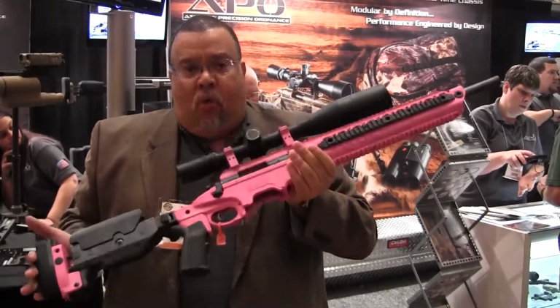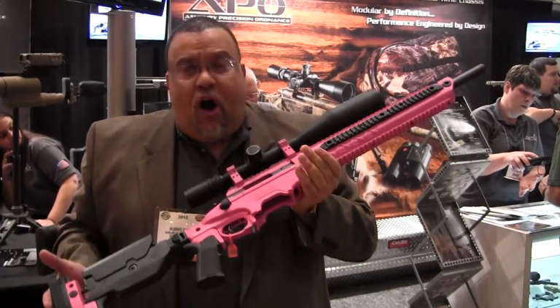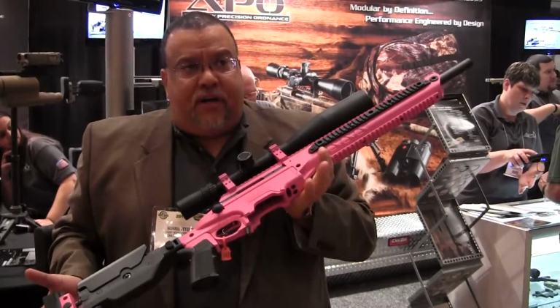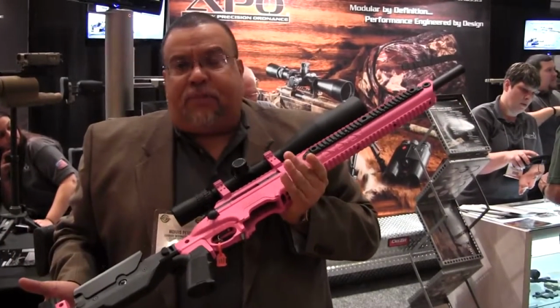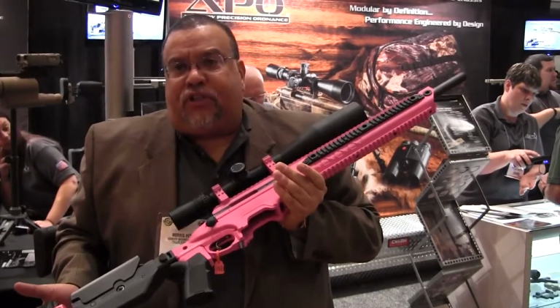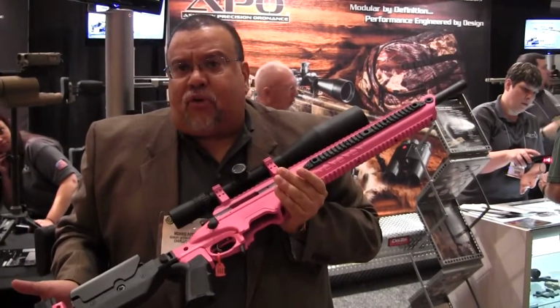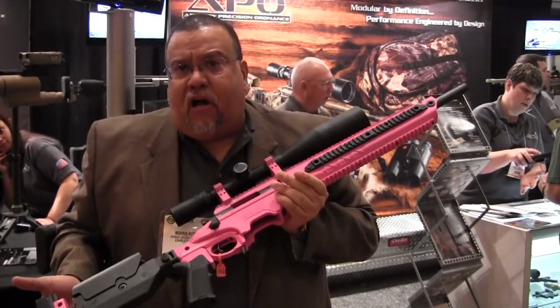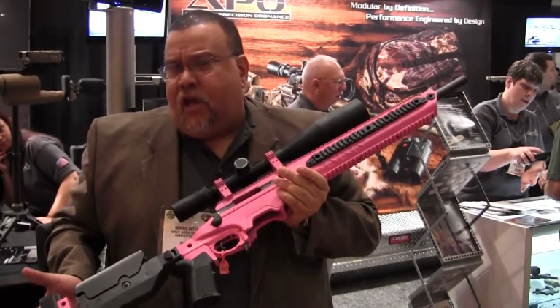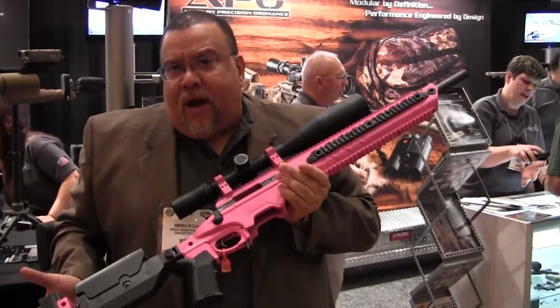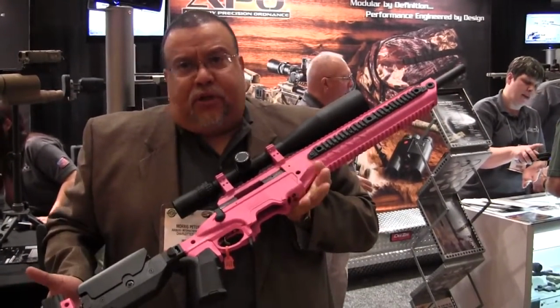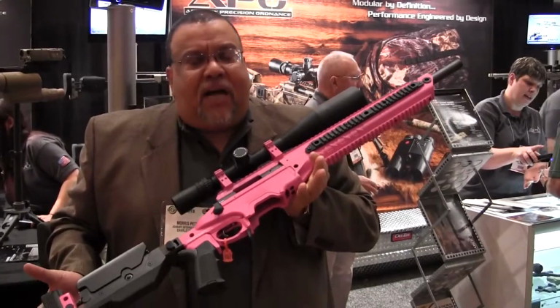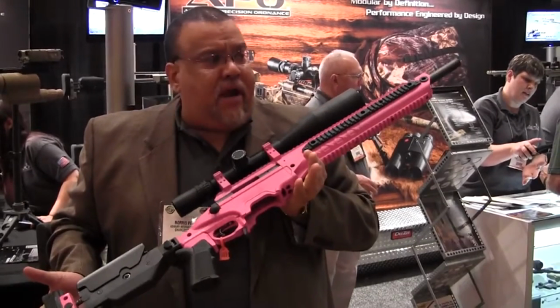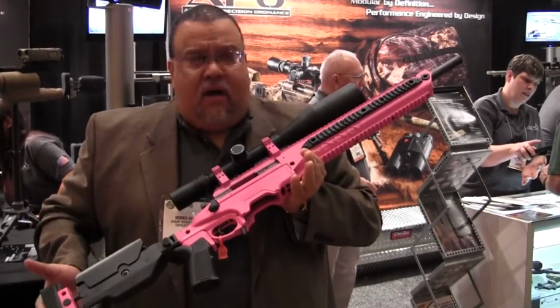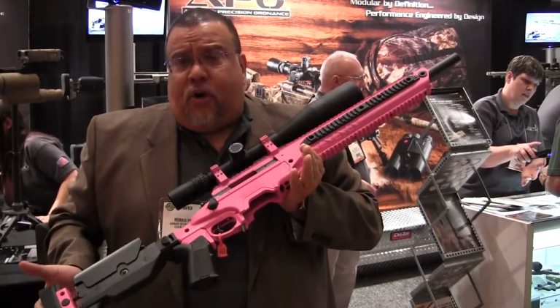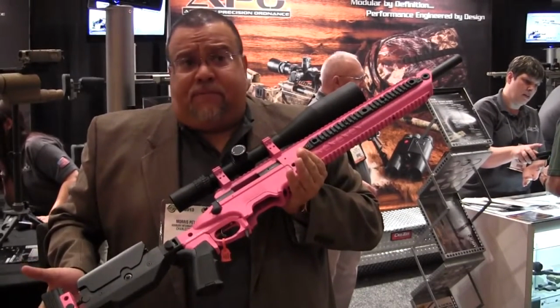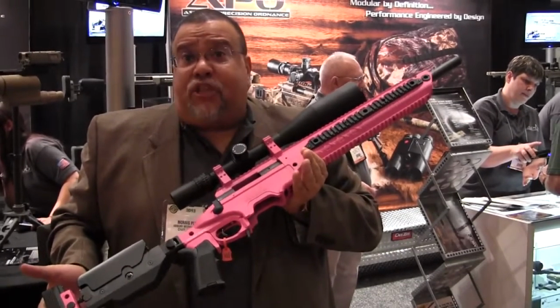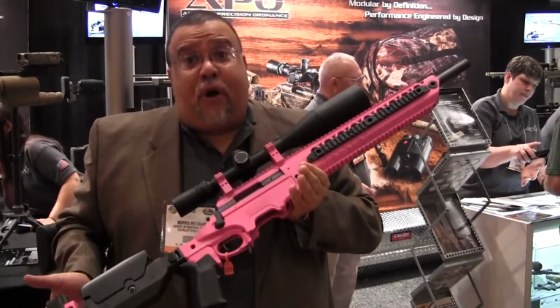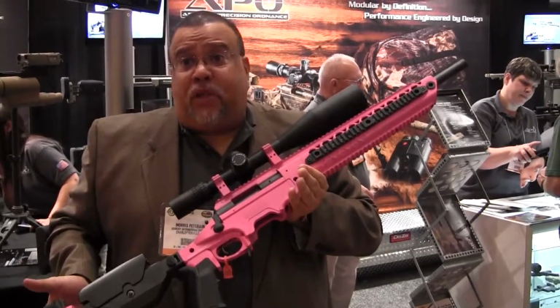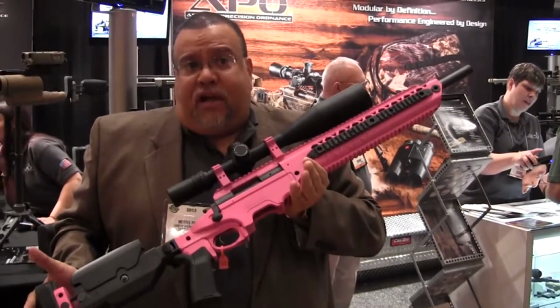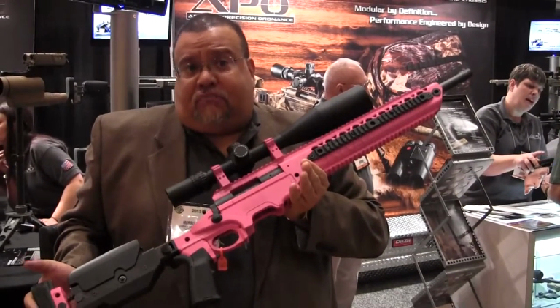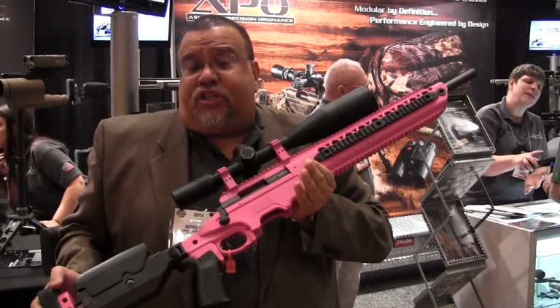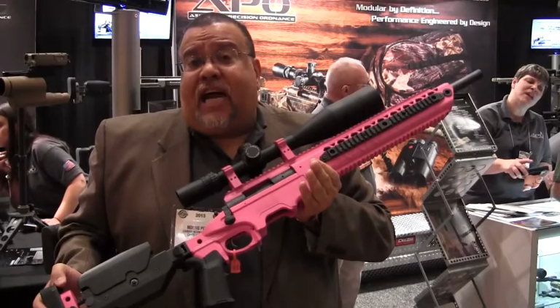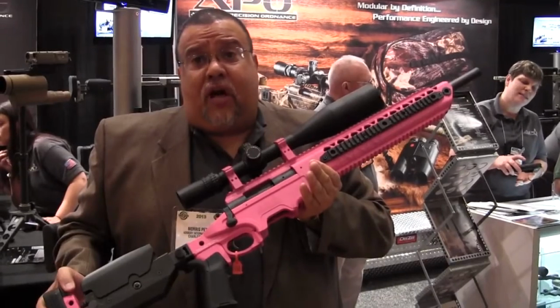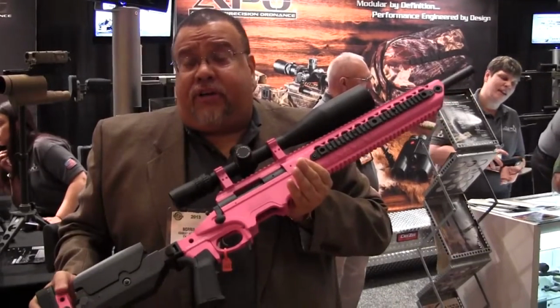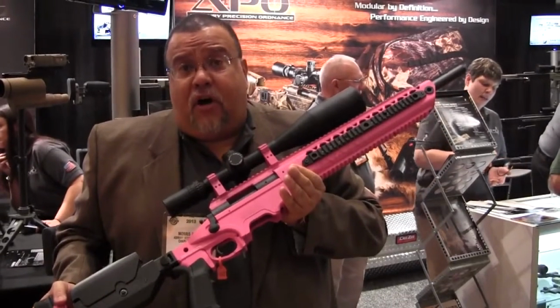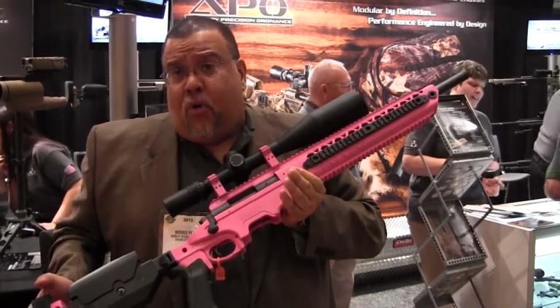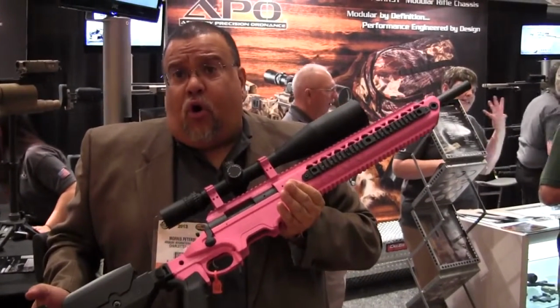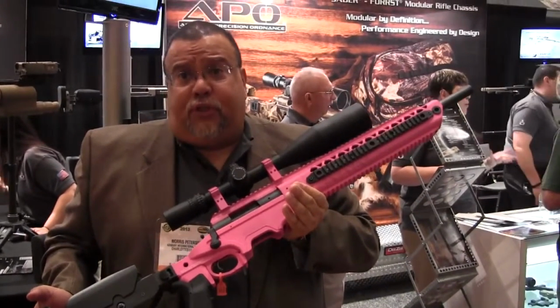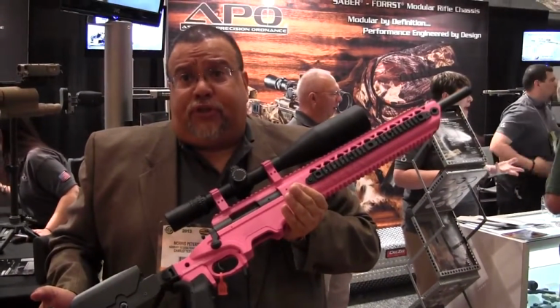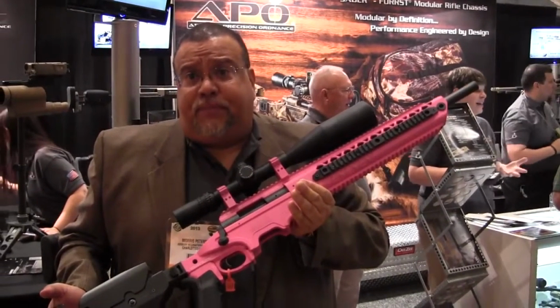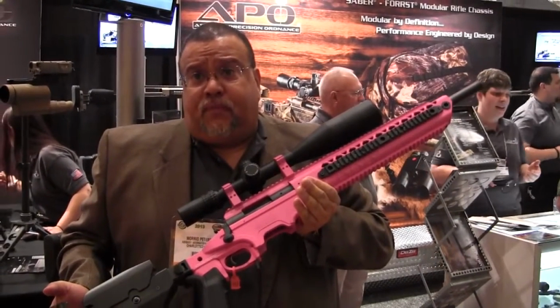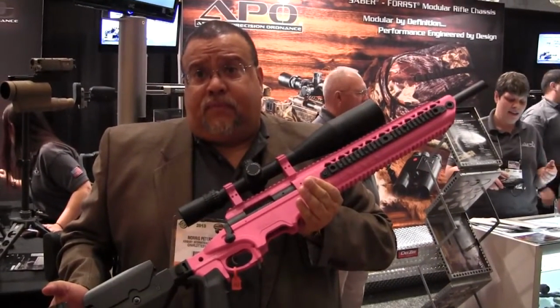We'll be offering our Super Sports and Muscle Car colors: Grabber Blue, Passion Pink, Crimson, and some new purples. They're just non-tactical colors that are catching on with a whole host of new shooters. Thank you.